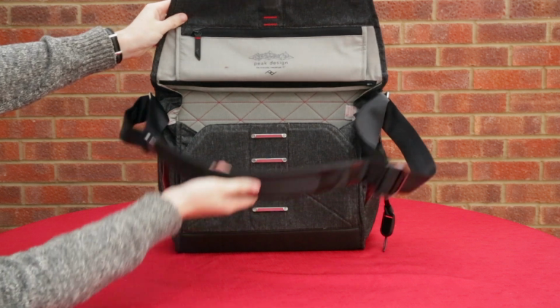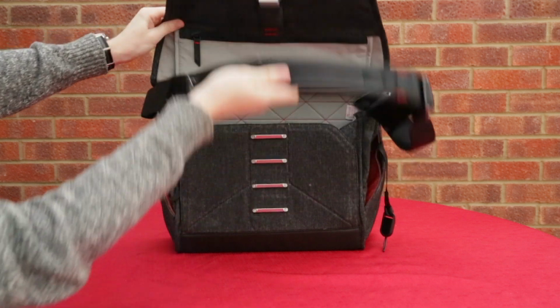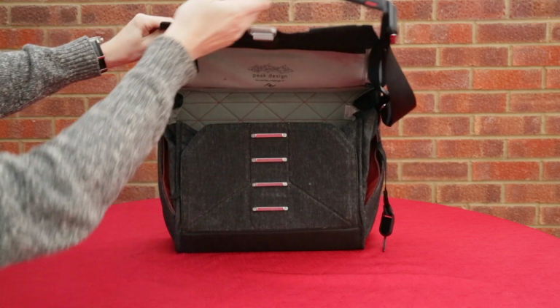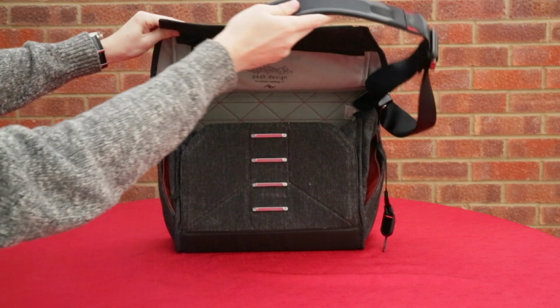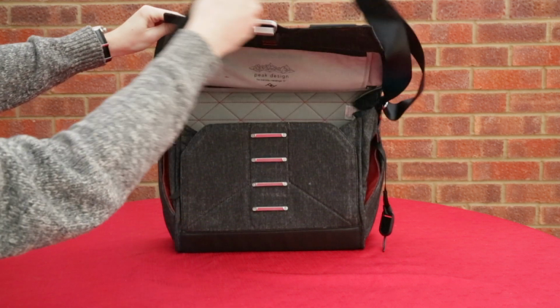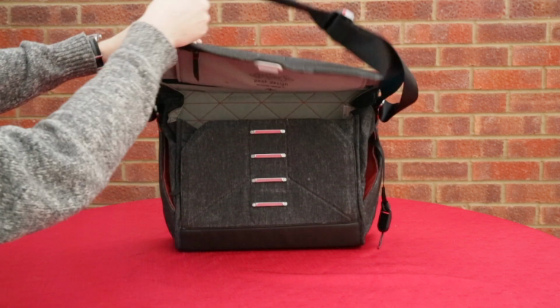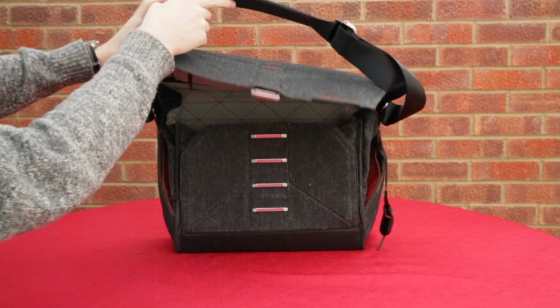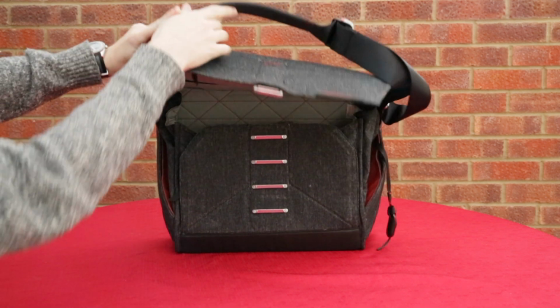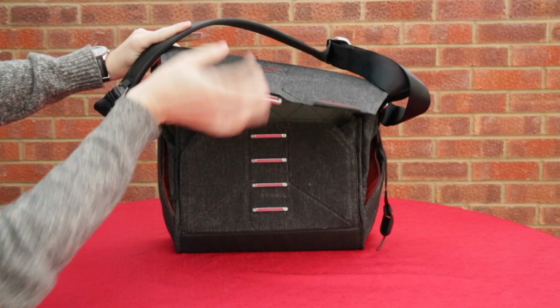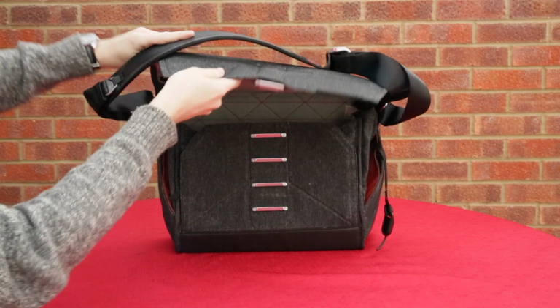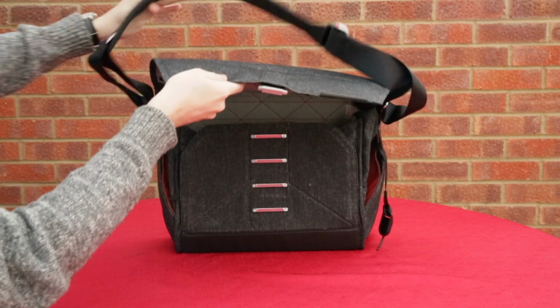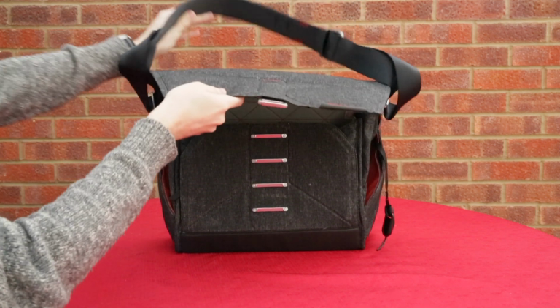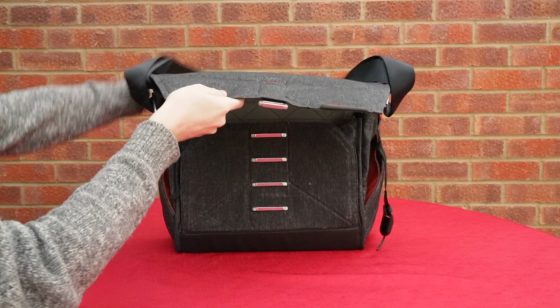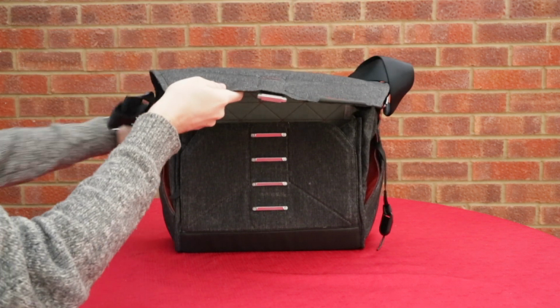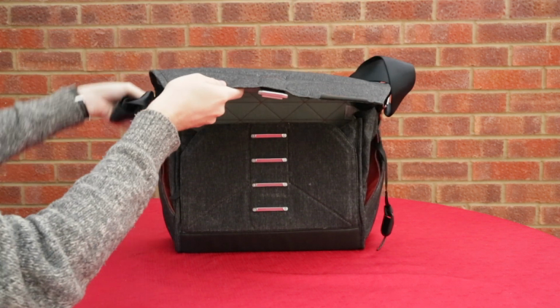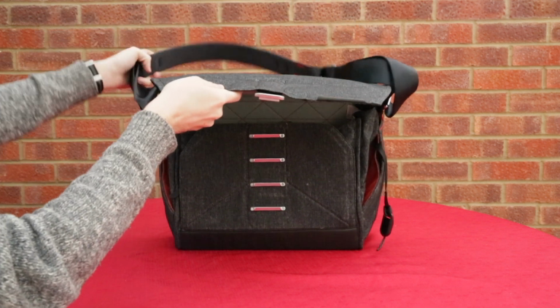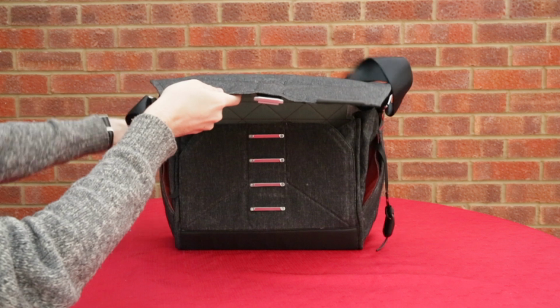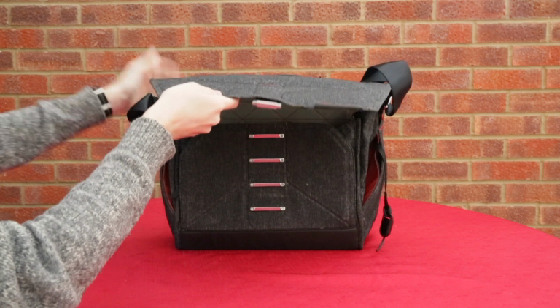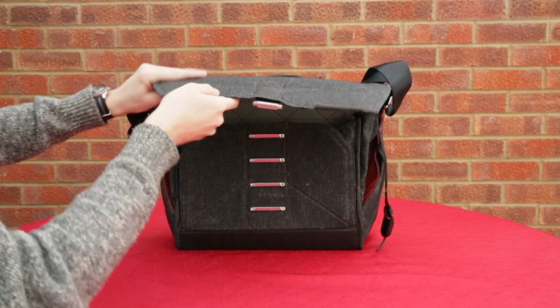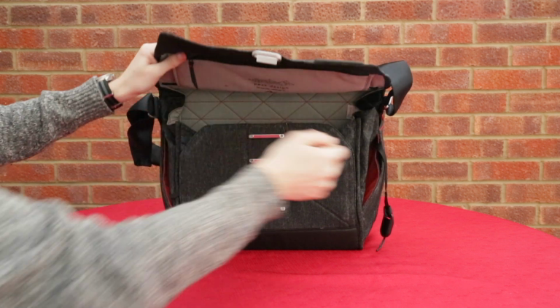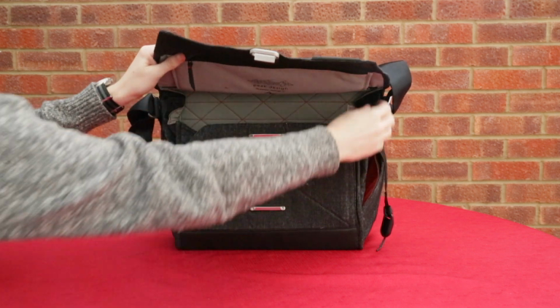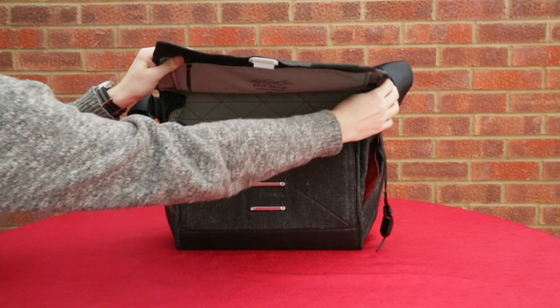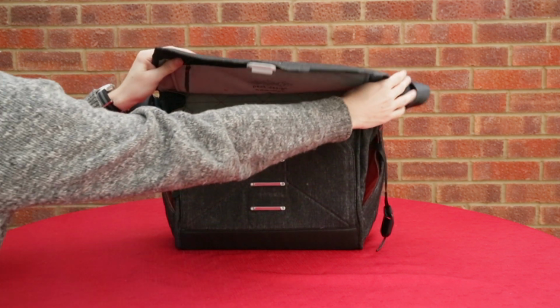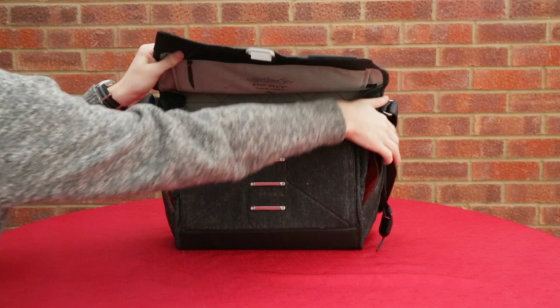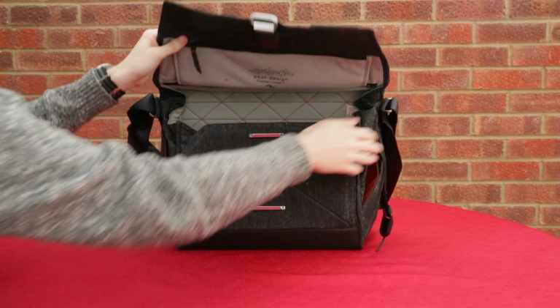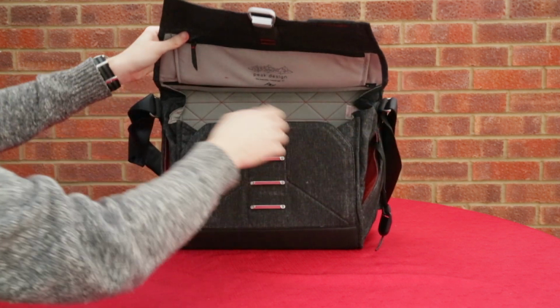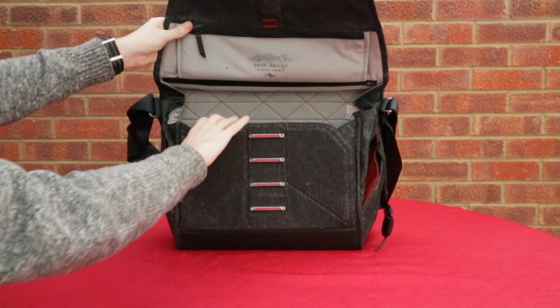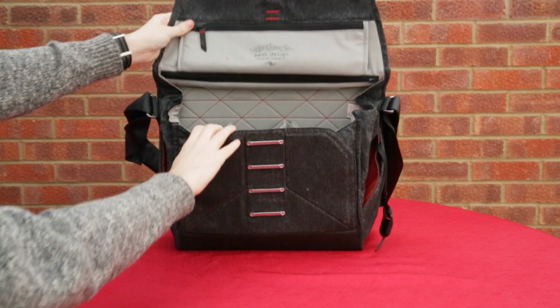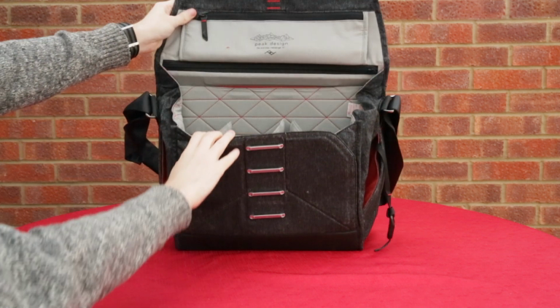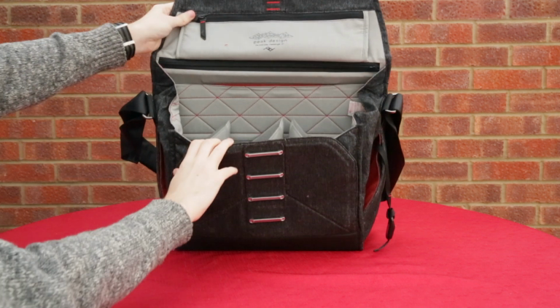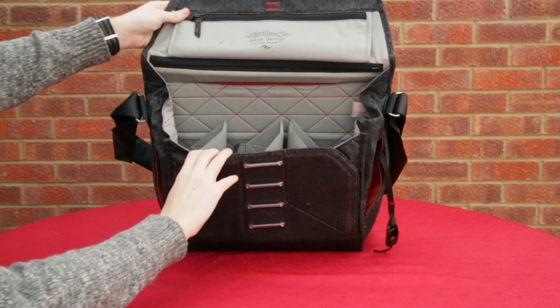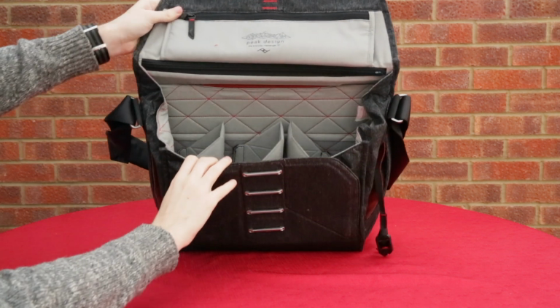It's got this great over the shoulder strap, it's got a really nice feel to it, it will be easy on your shoulder, it's well padded and well put together.